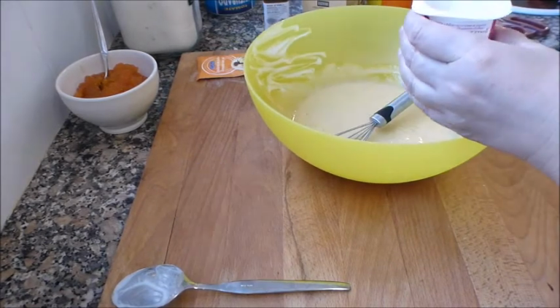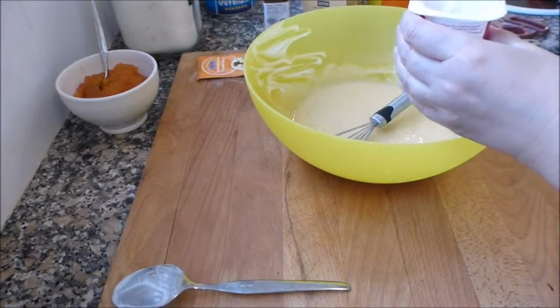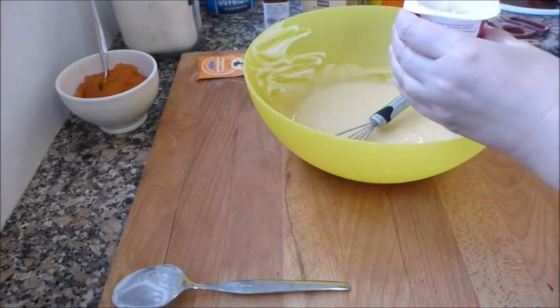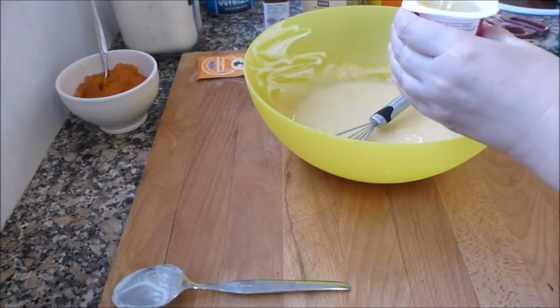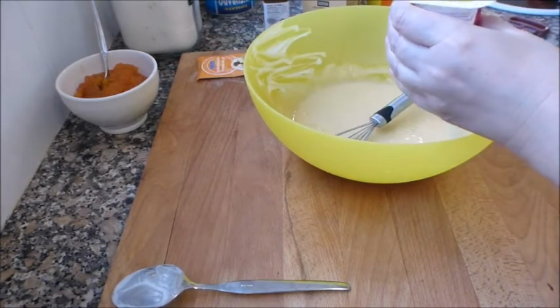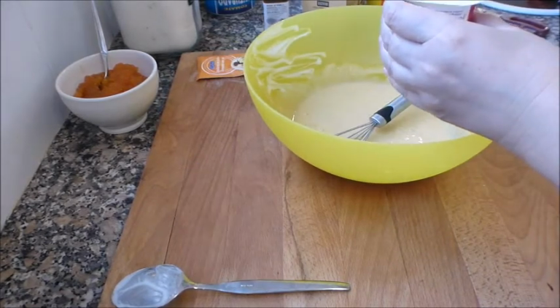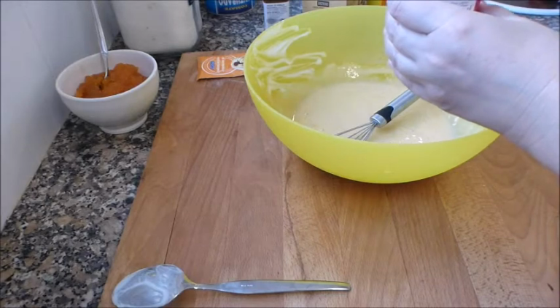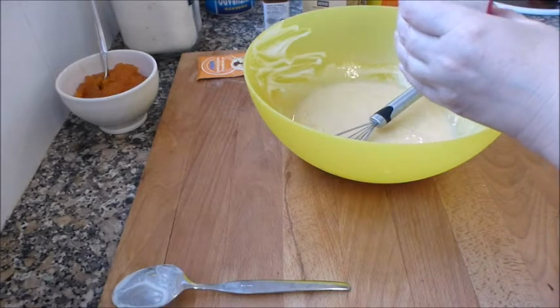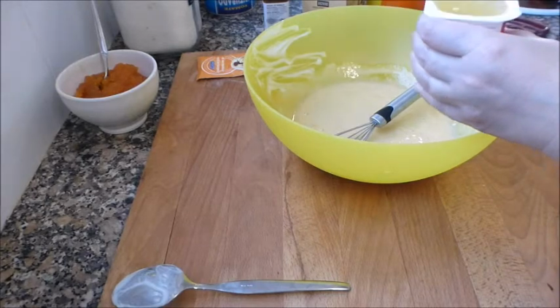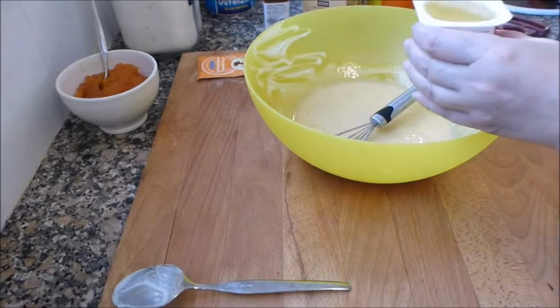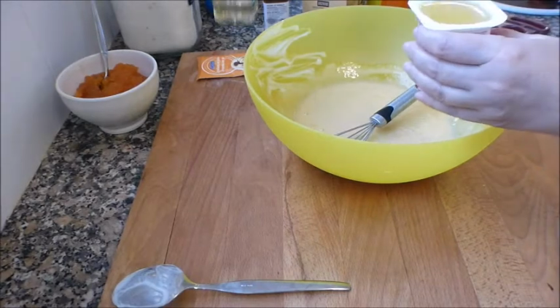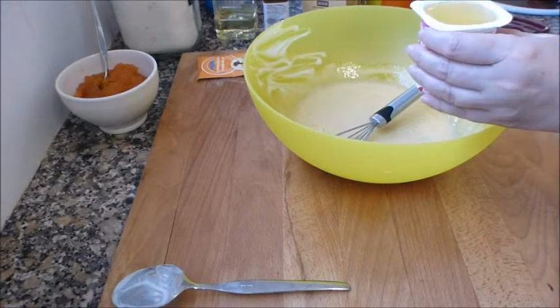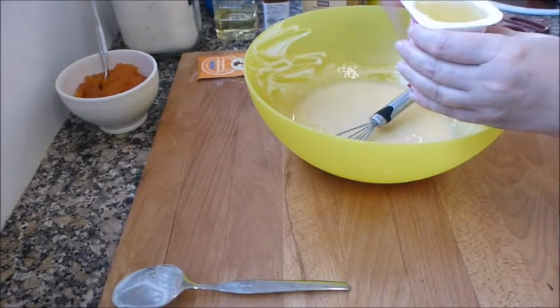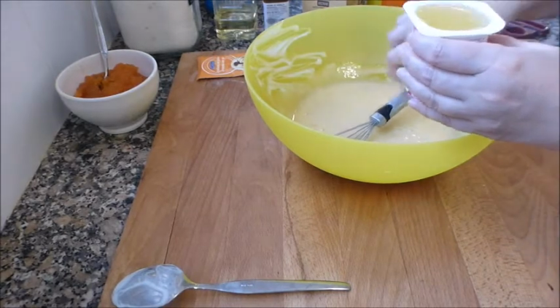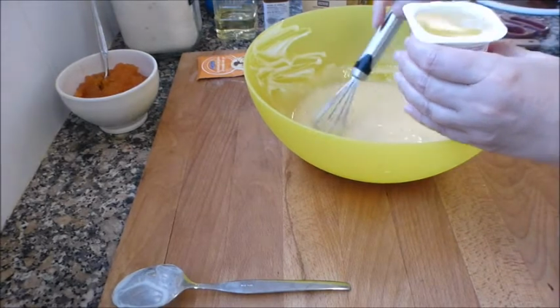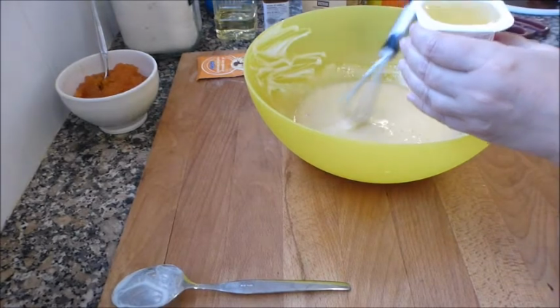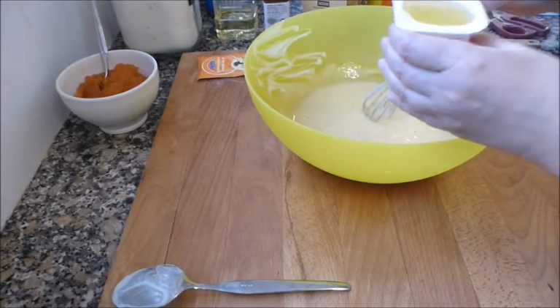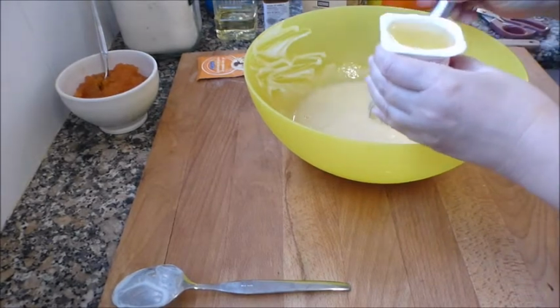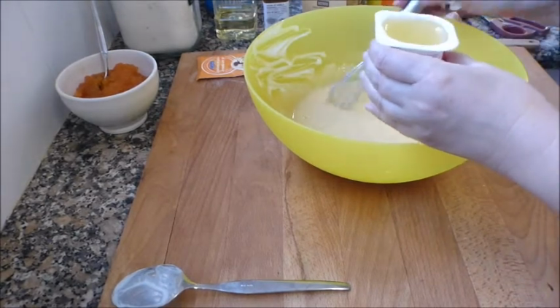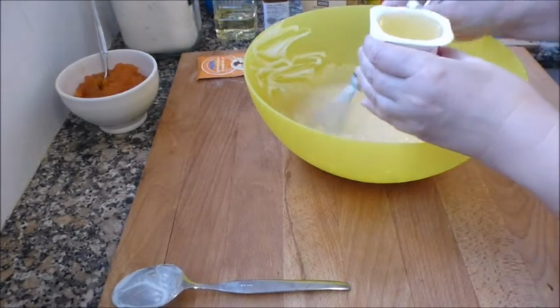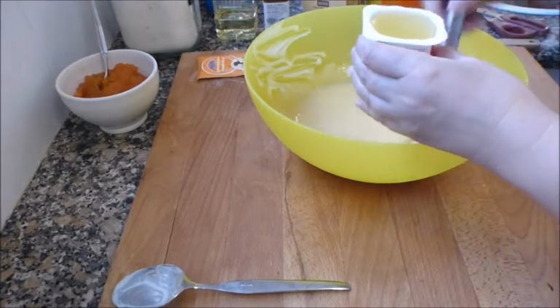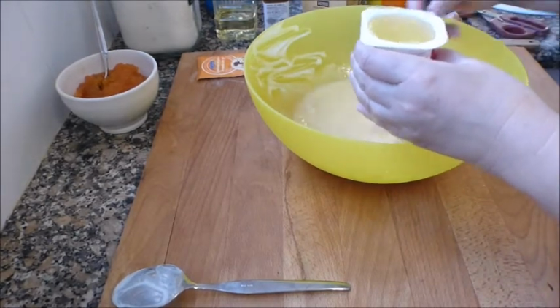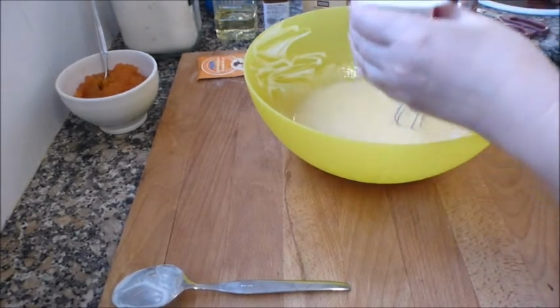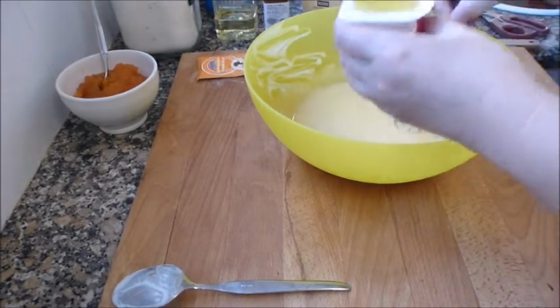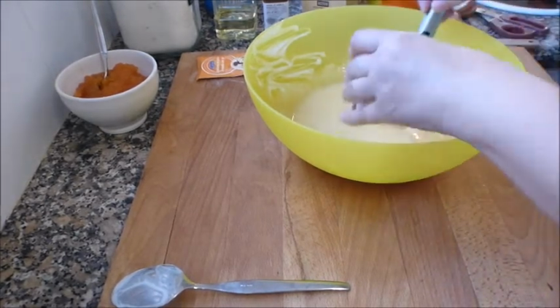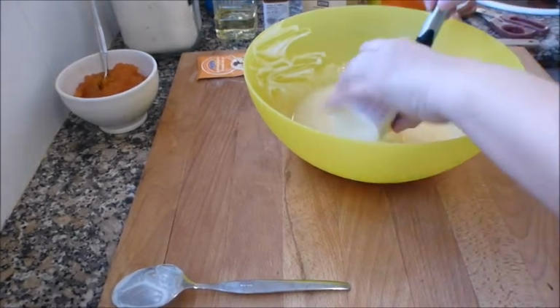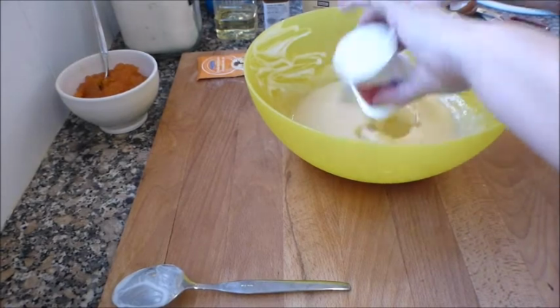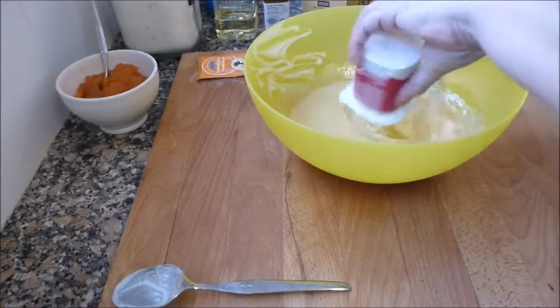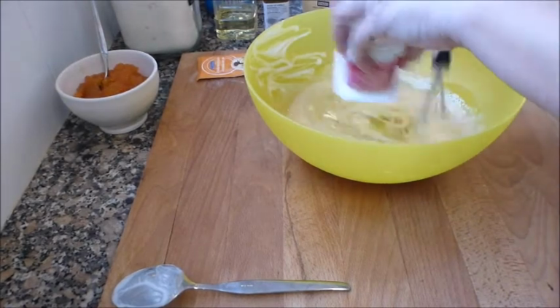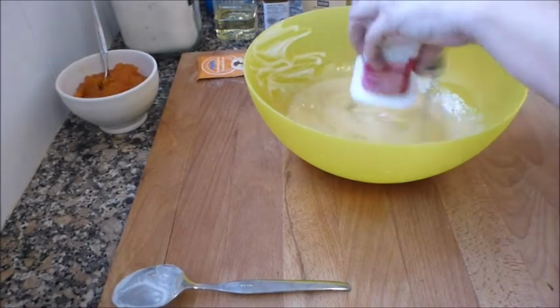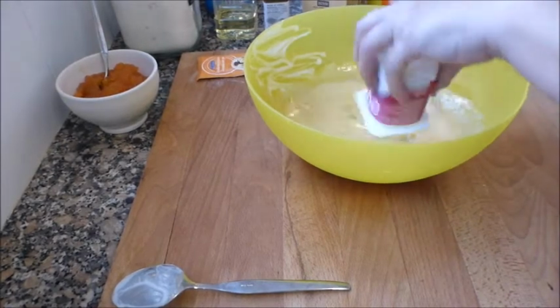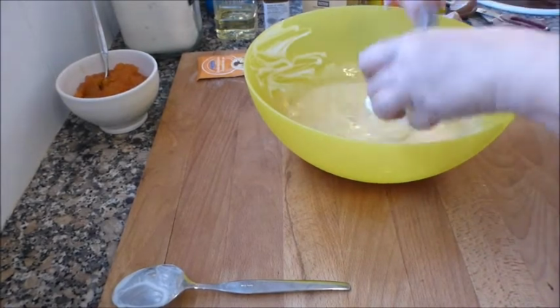El vasito de yogur de aceite de girasol, de semillas. Hay gente que usa aceite de oliva suave, pero prefiero este porque no da nada de sabor.